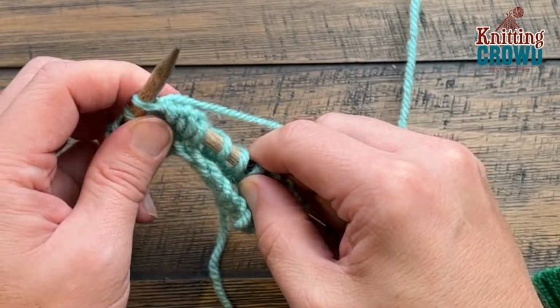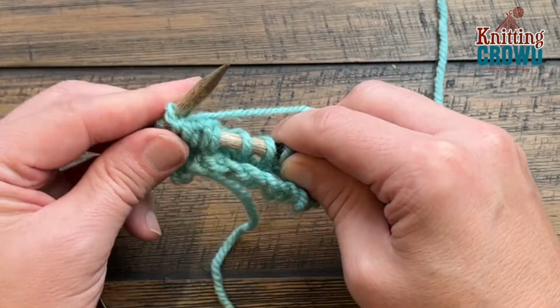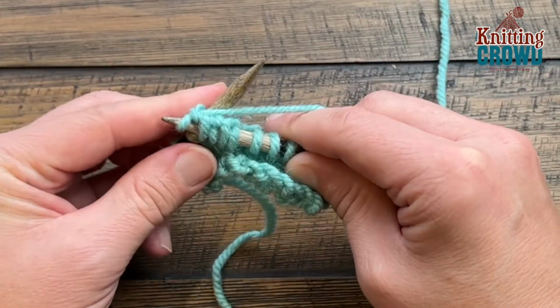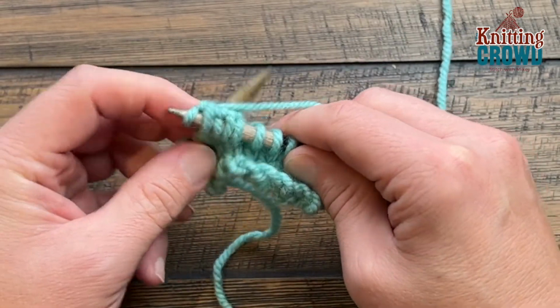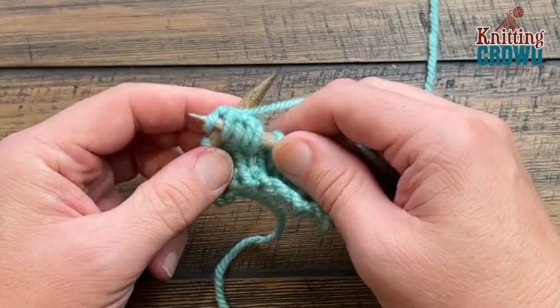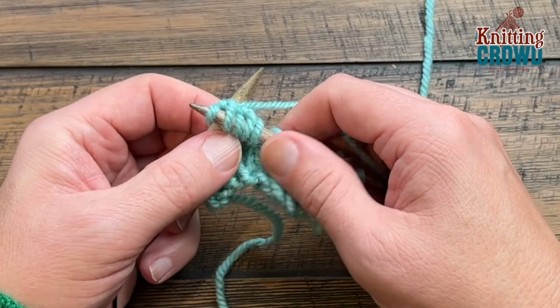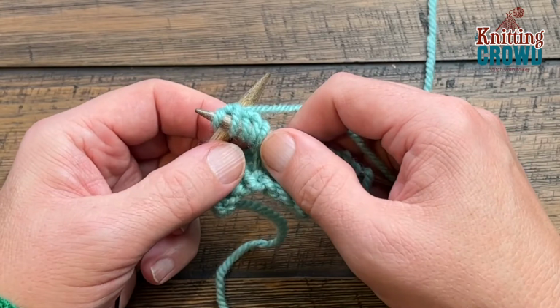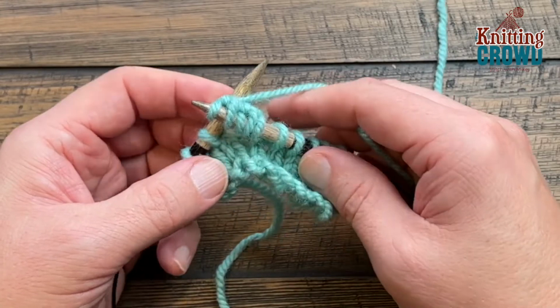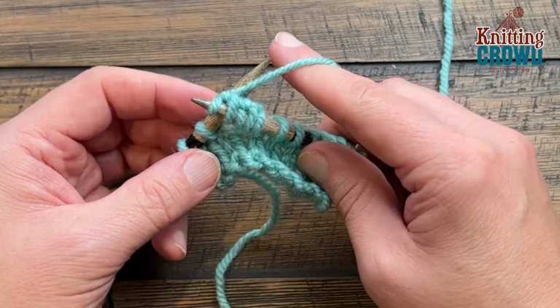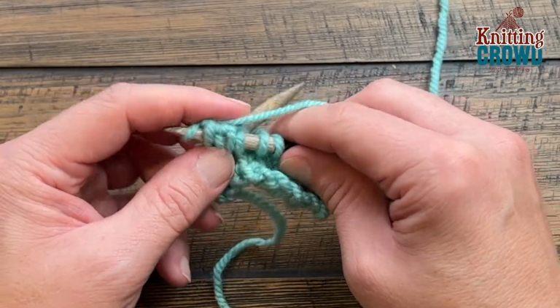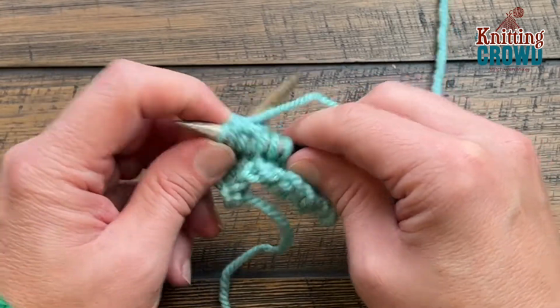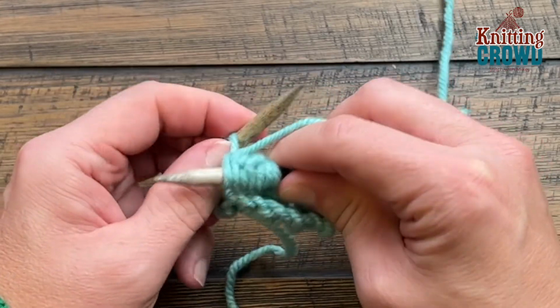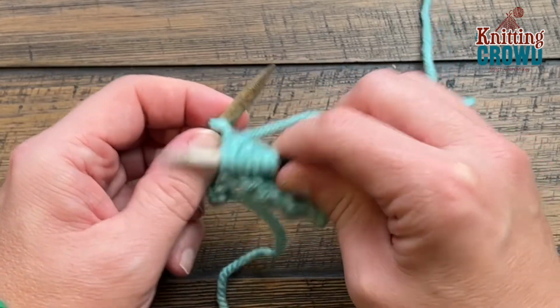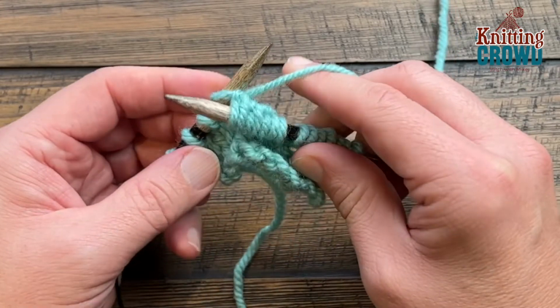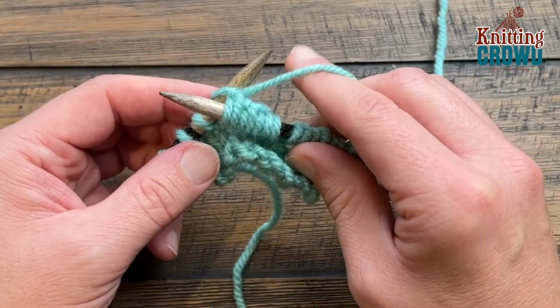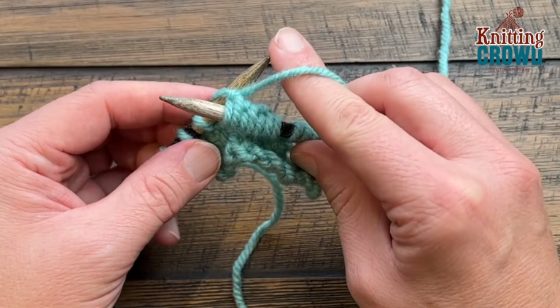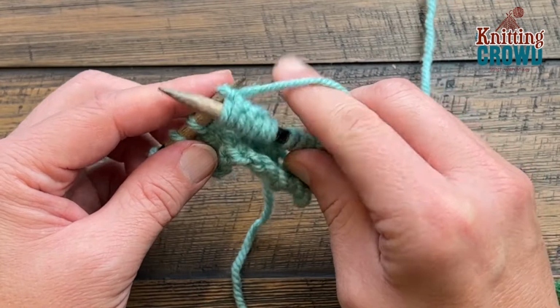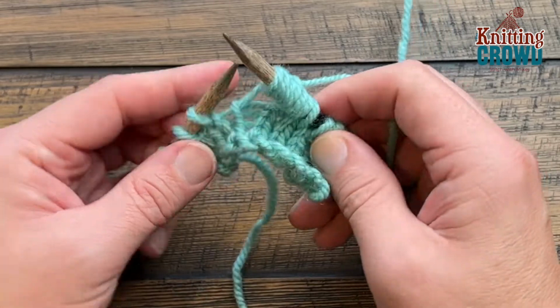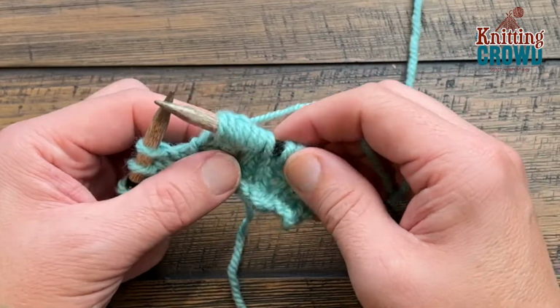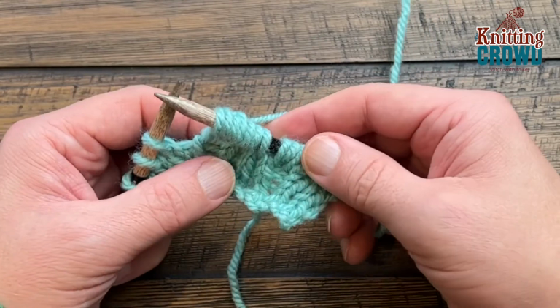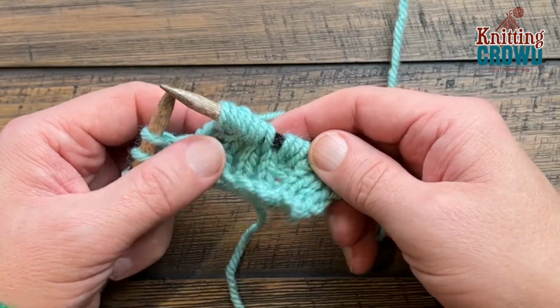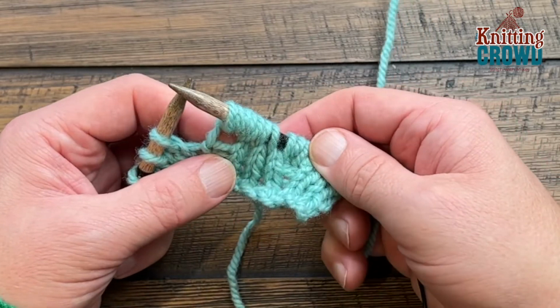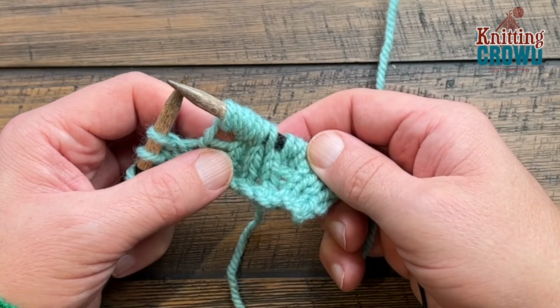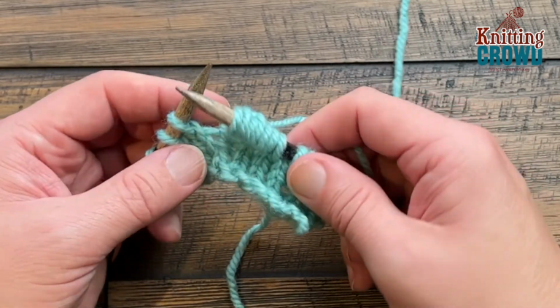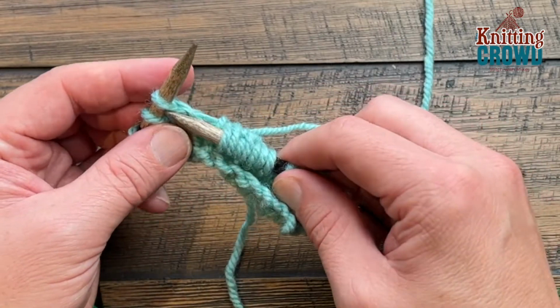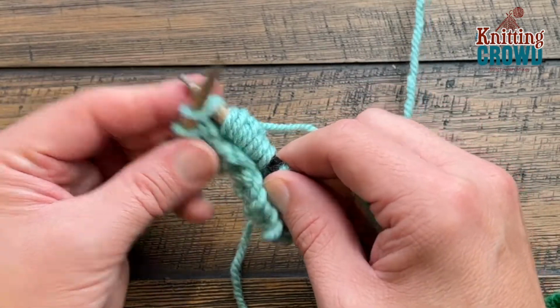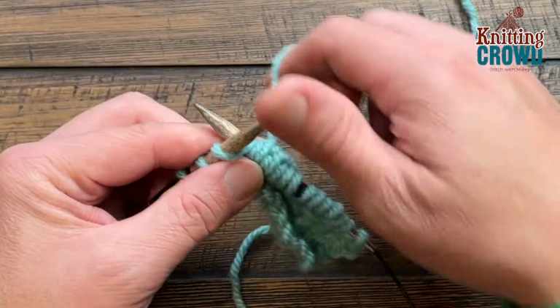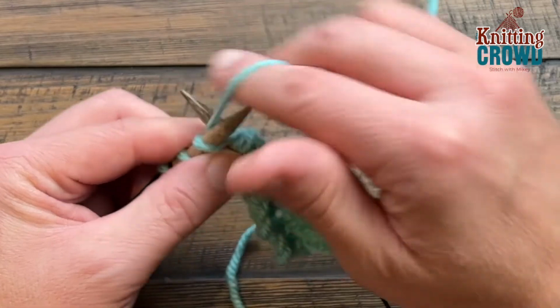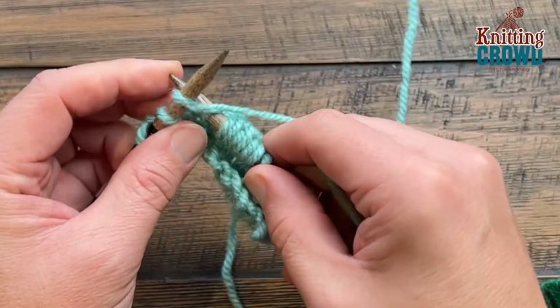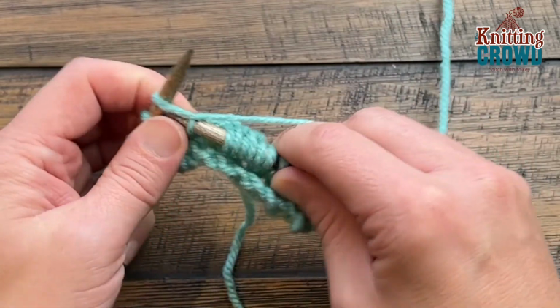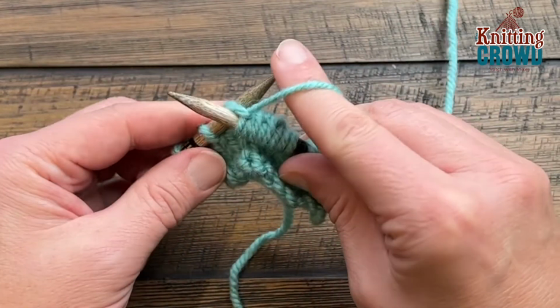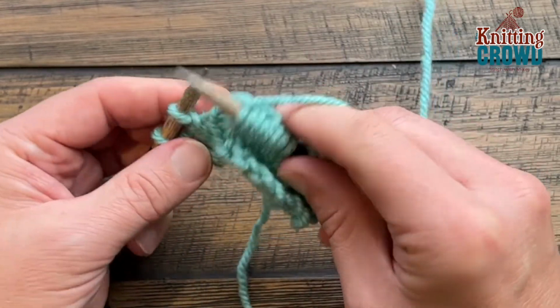And once all five are in you can see how they kinda group together in a set of five. Give it a good wiggle and then slide off the loop when you're ready. So you created that gap that's underneath and you're gonna knit the remaining of the row or until you have to do it again.